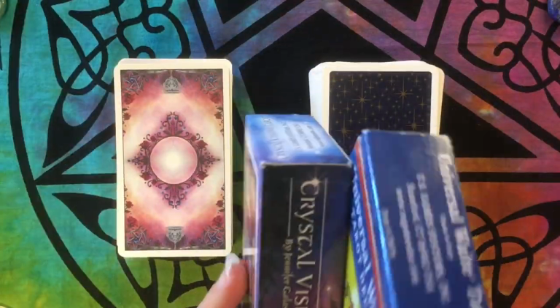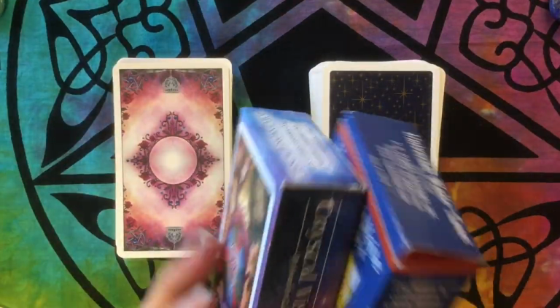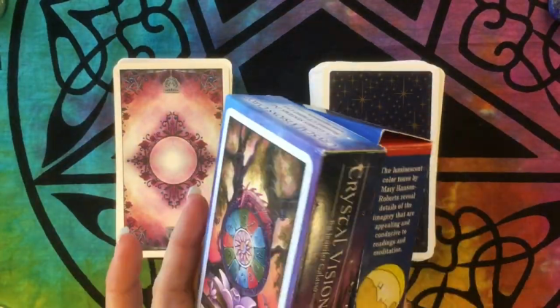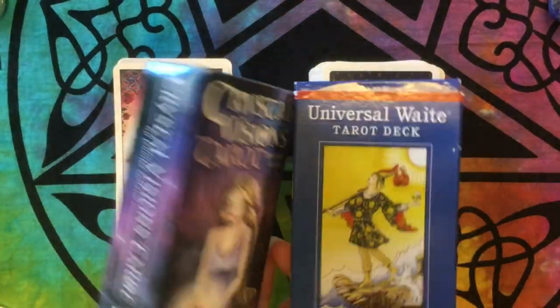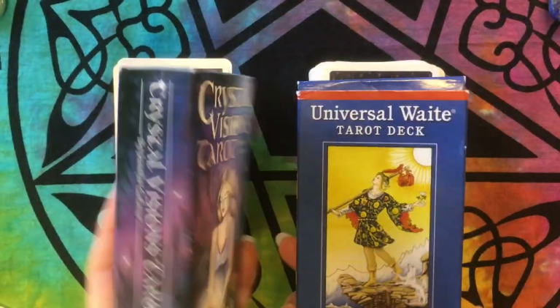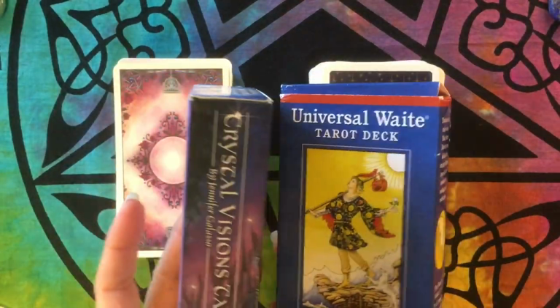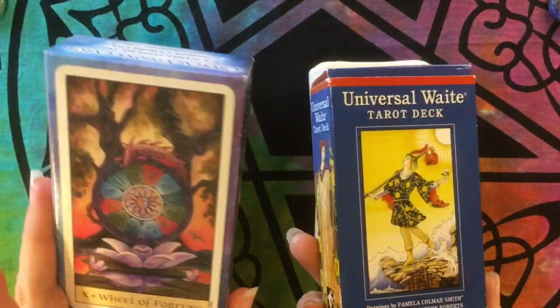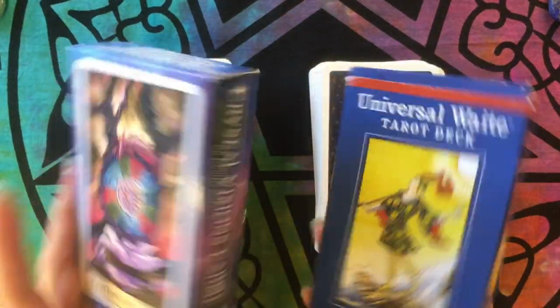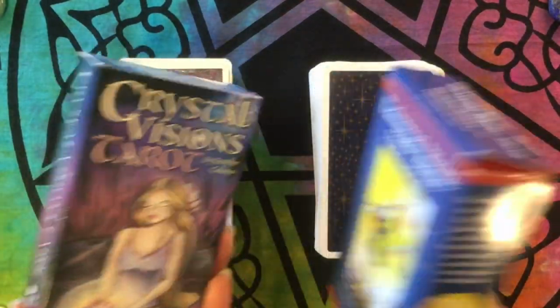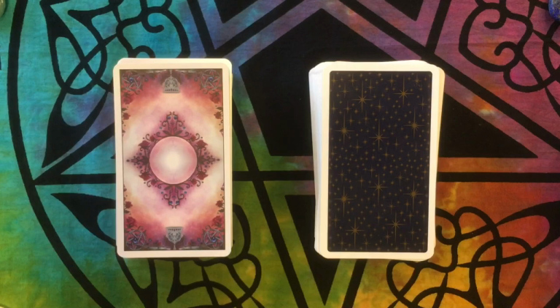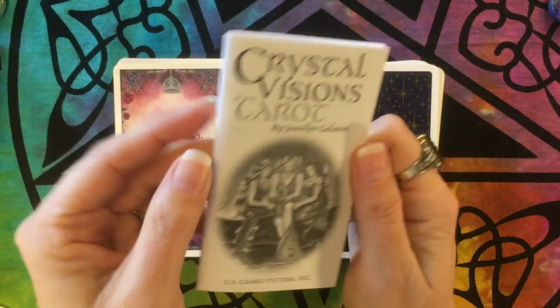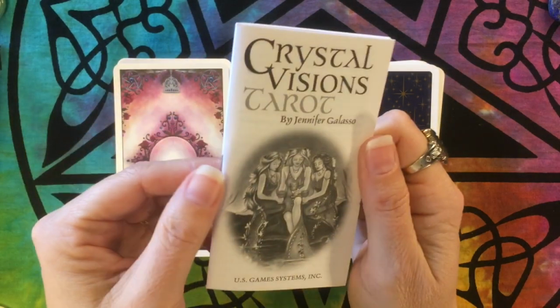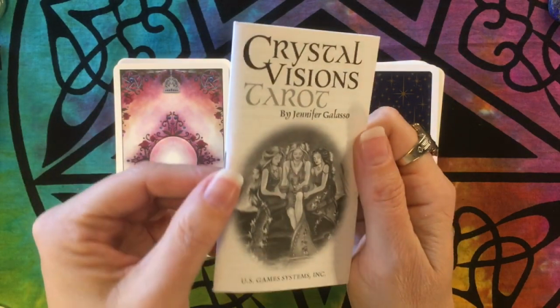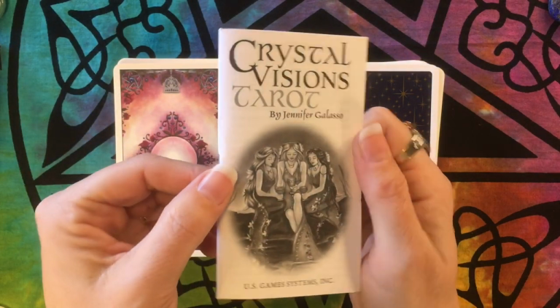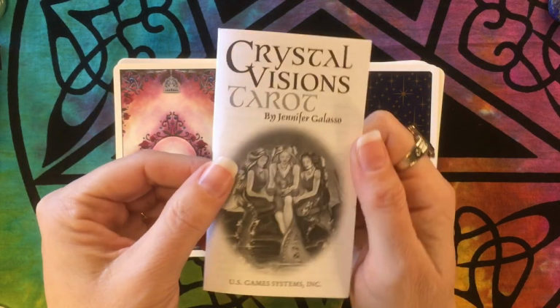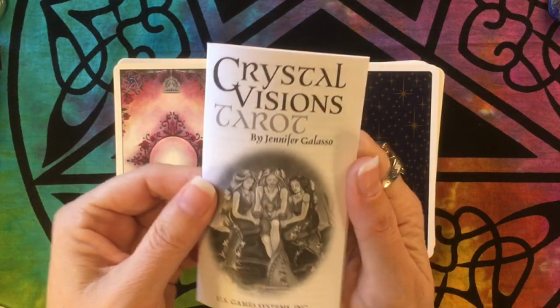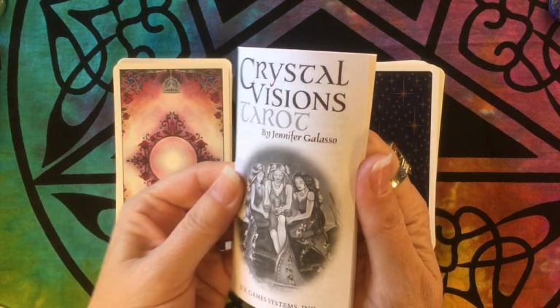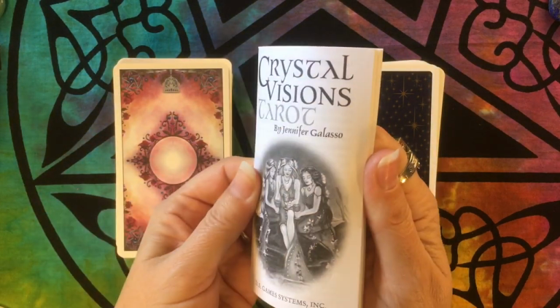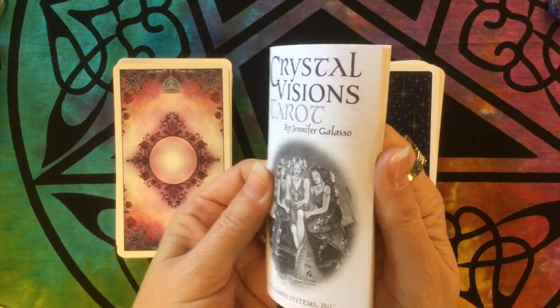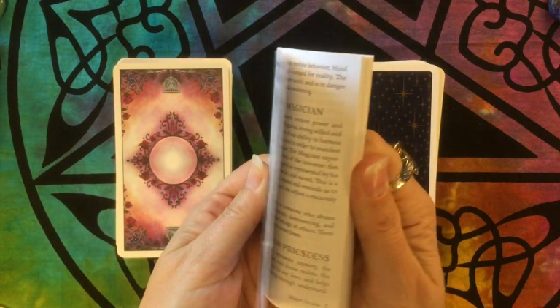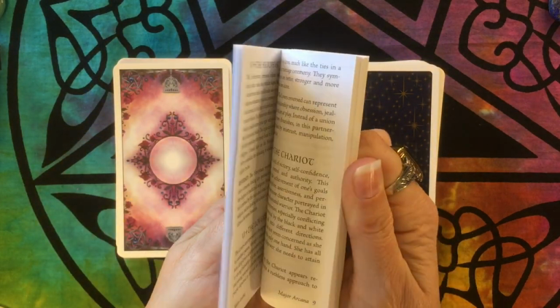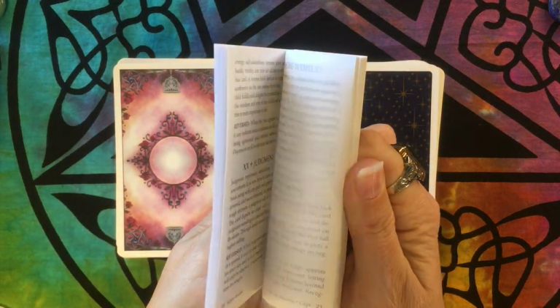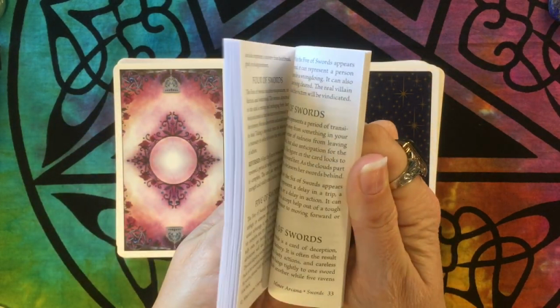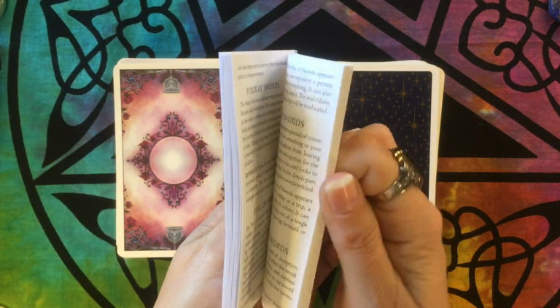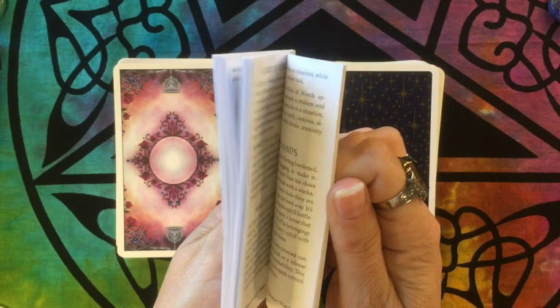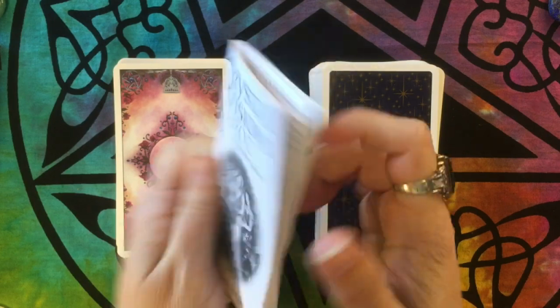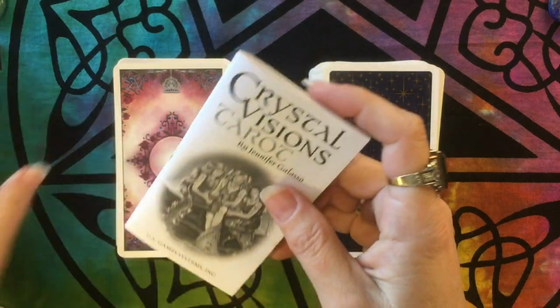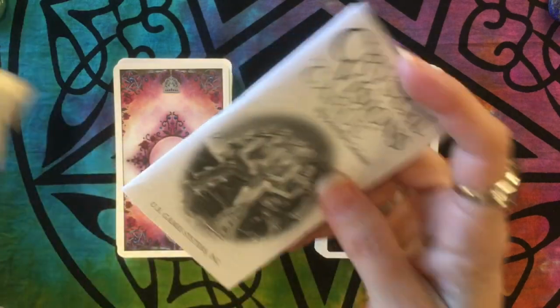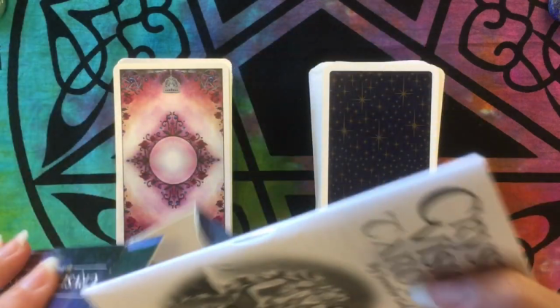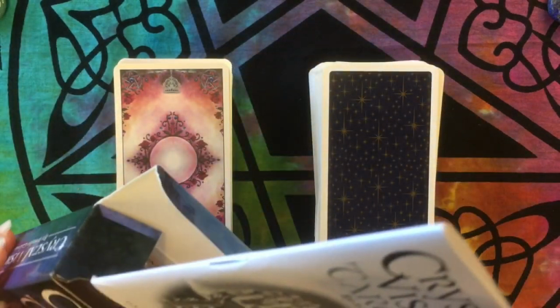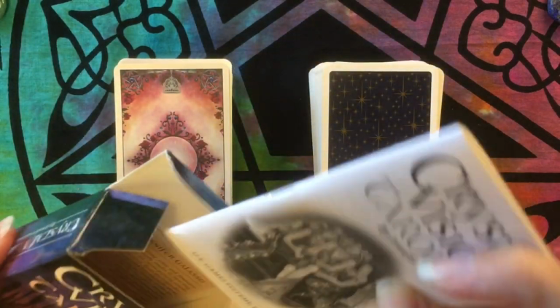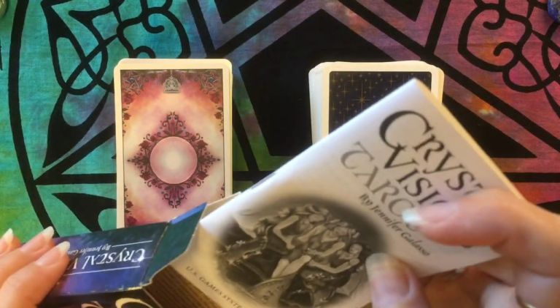These both come in your standard tuck boxes. It has your standard white book inside — it just goes over some standard meanings, nothing too special in there.